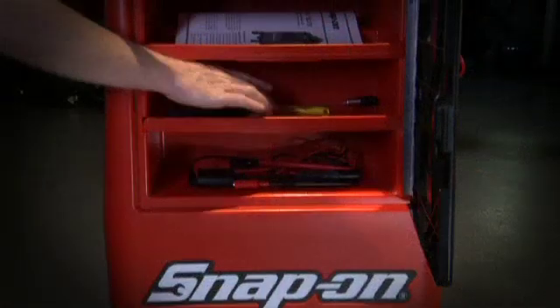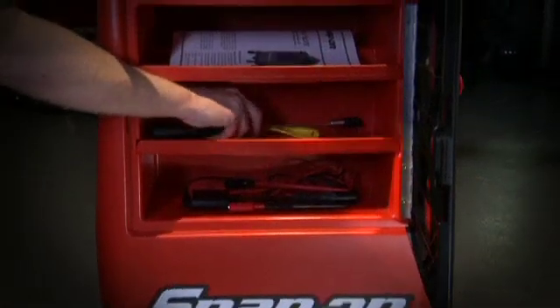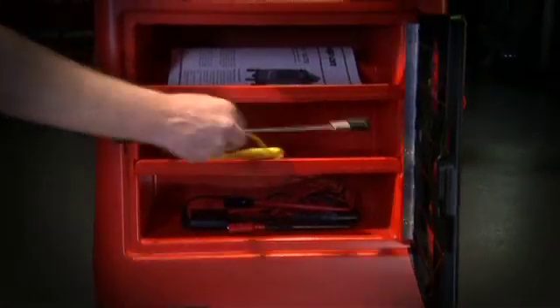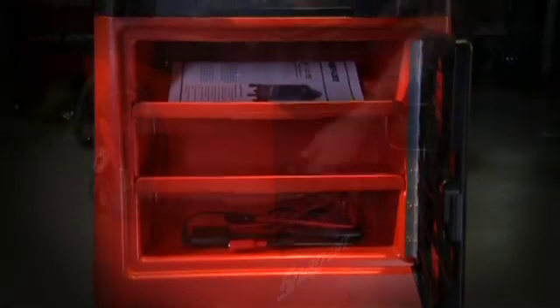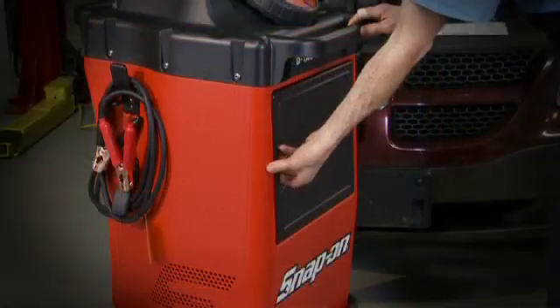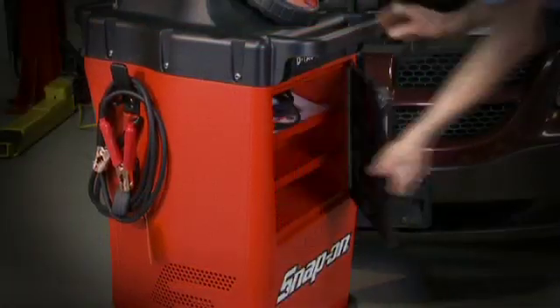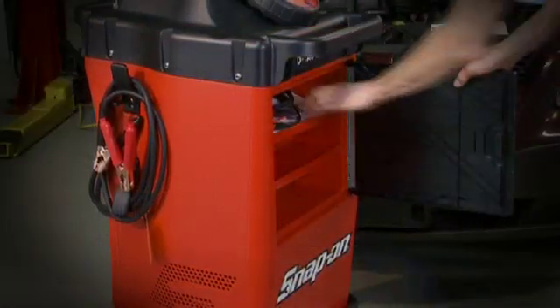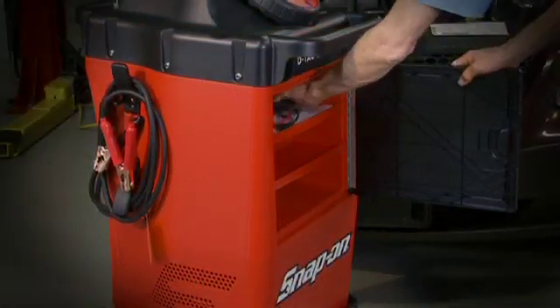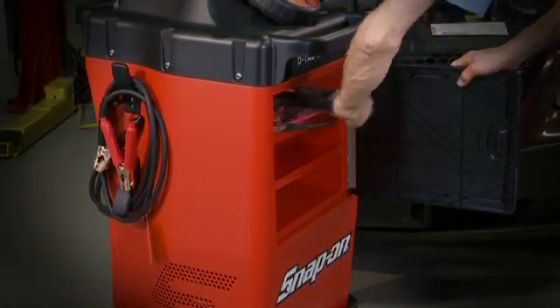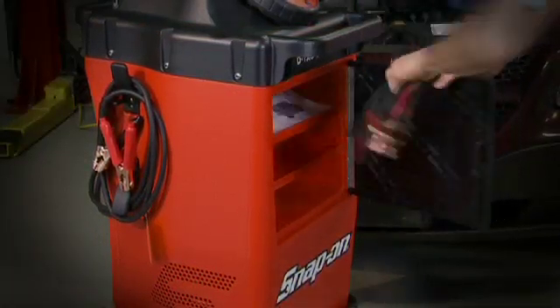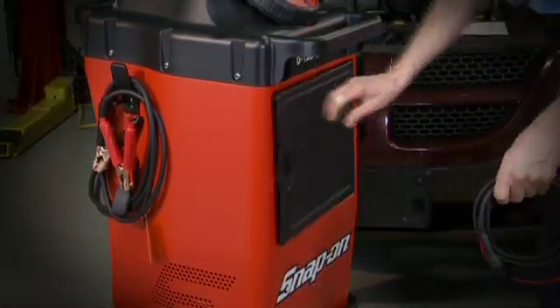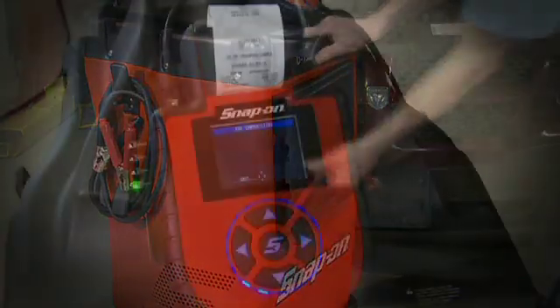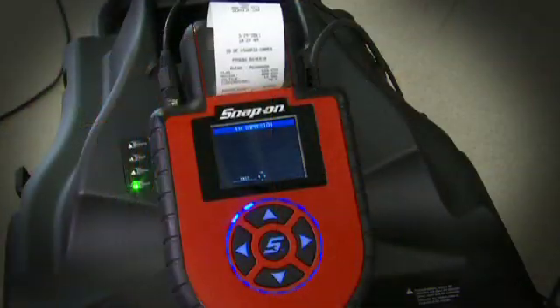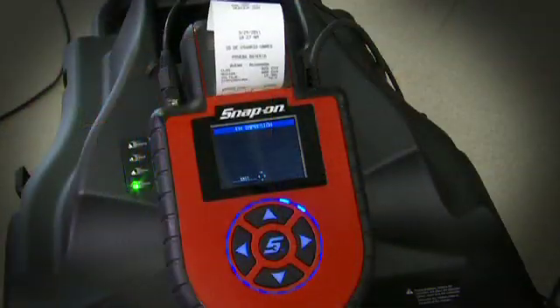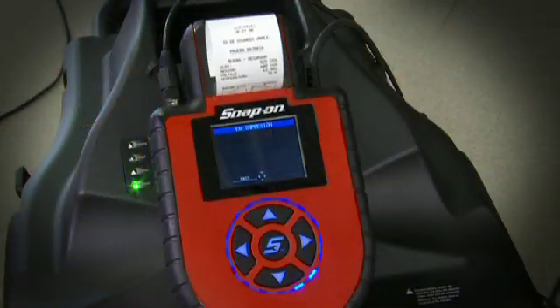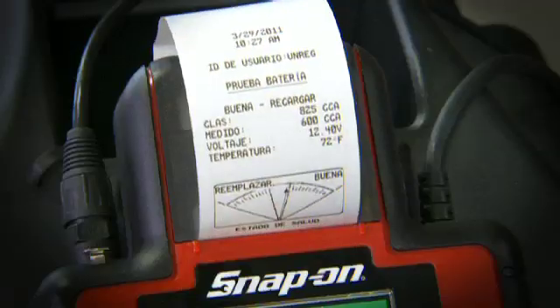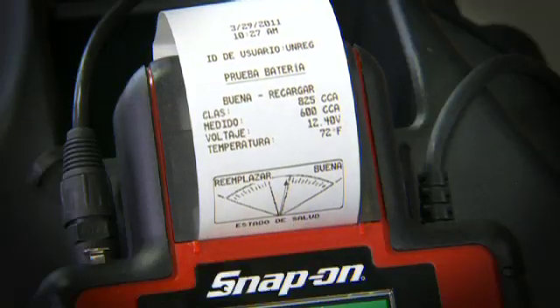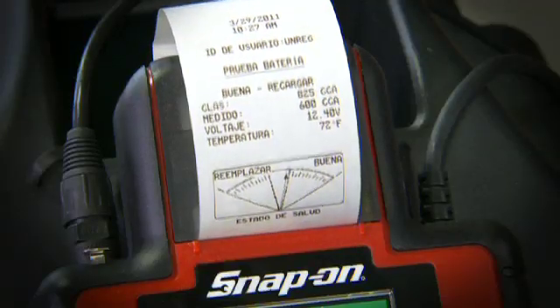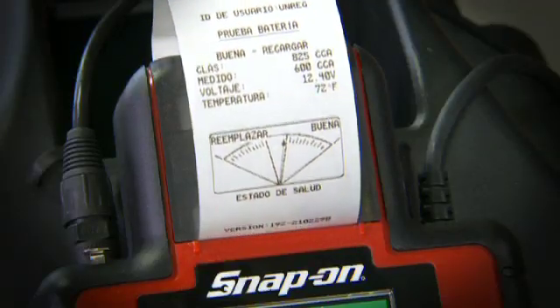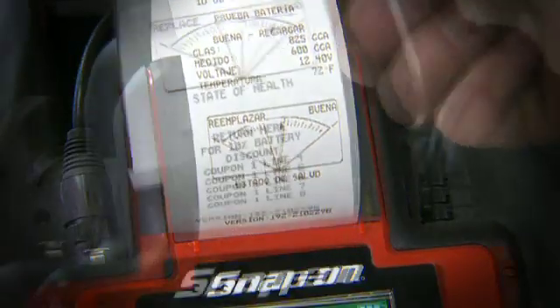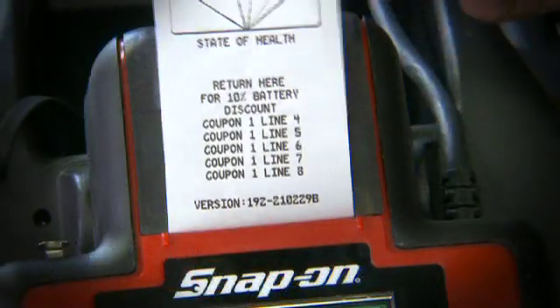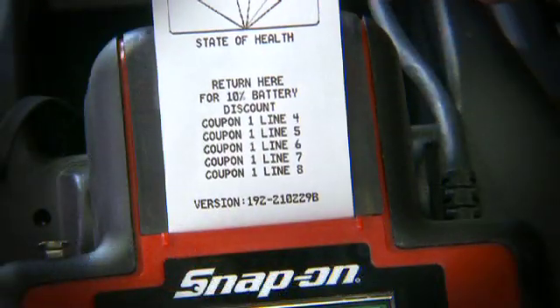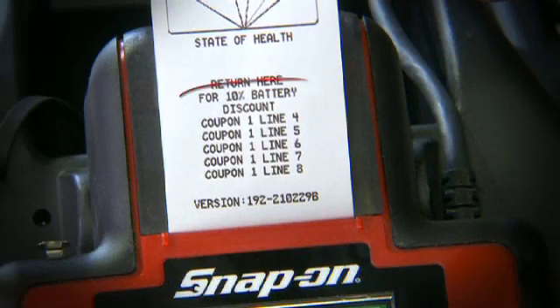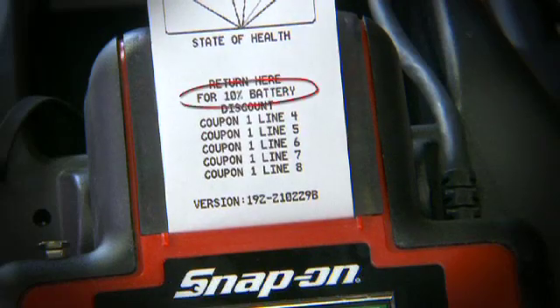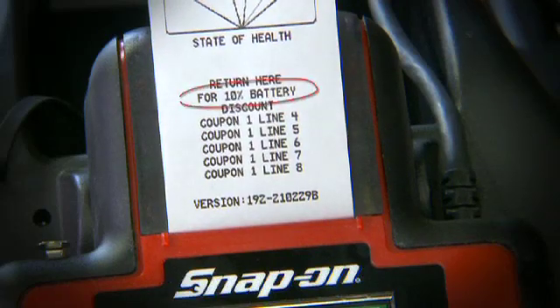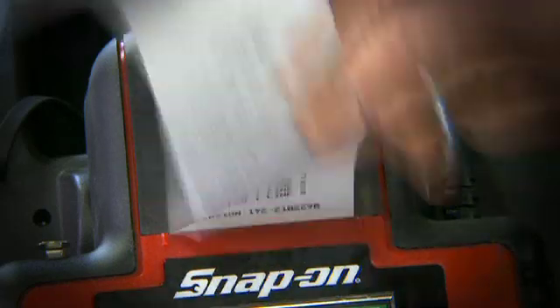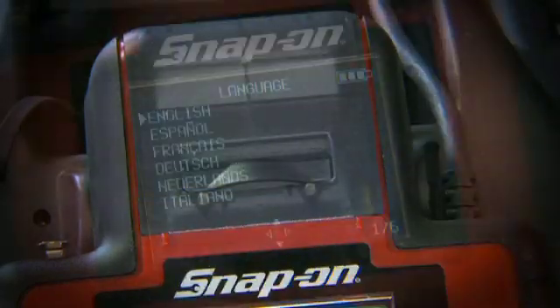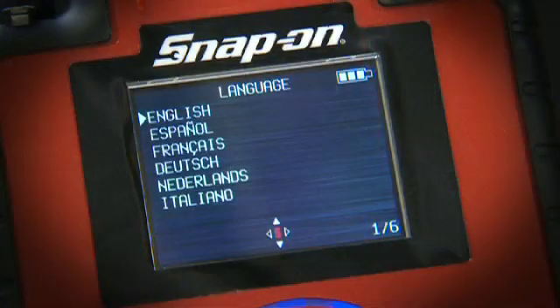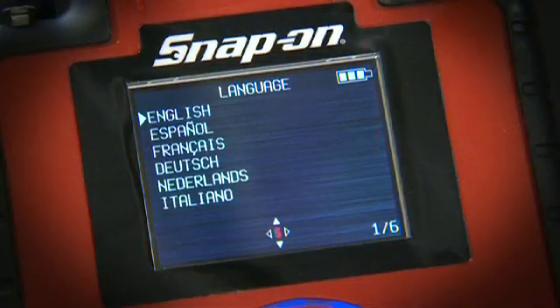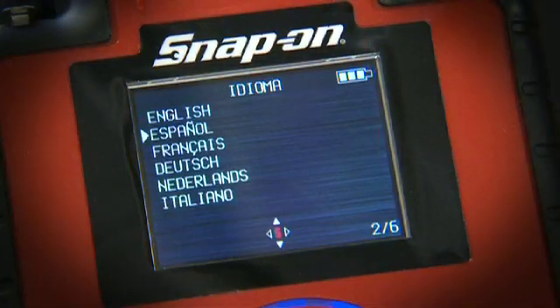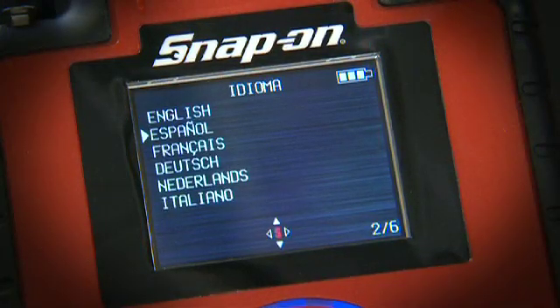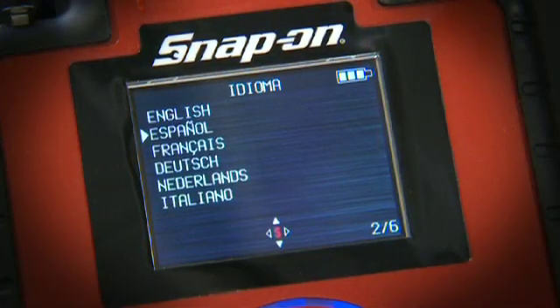Storage for optional tools and accessories are right up front for easy access. The built-in printer gives your customer immediate results and even prints out coupons you create right on the spot, in your choice of six languages.